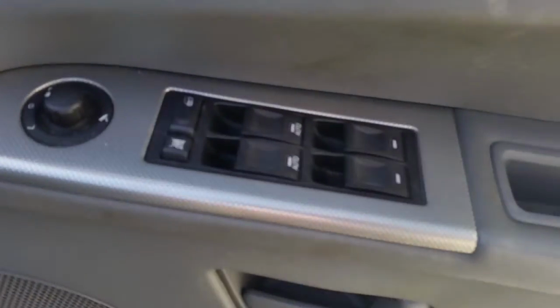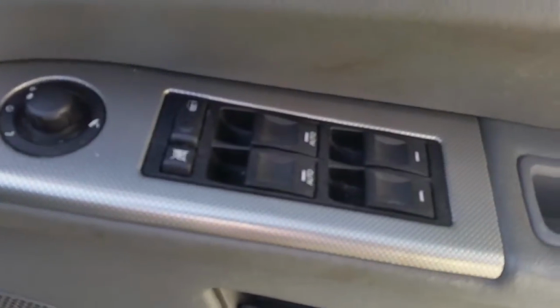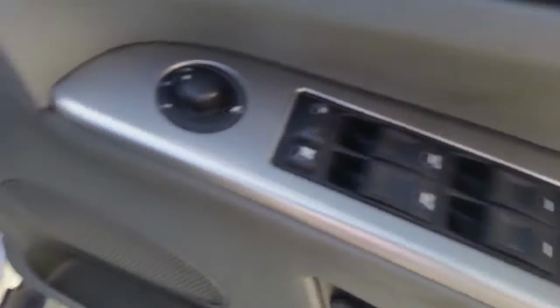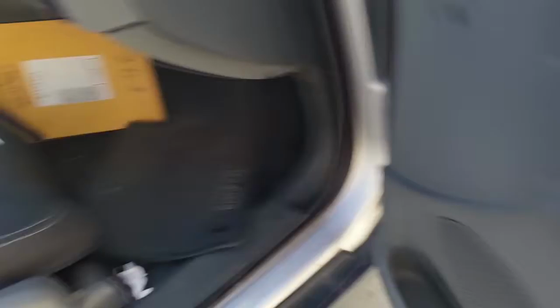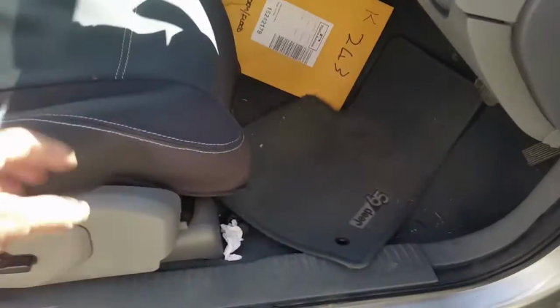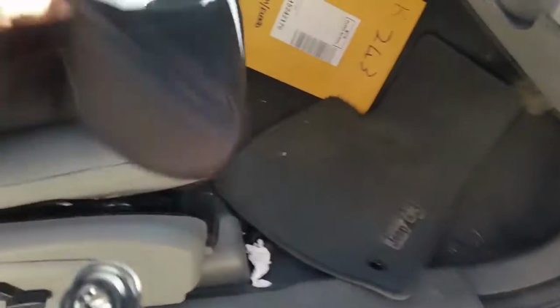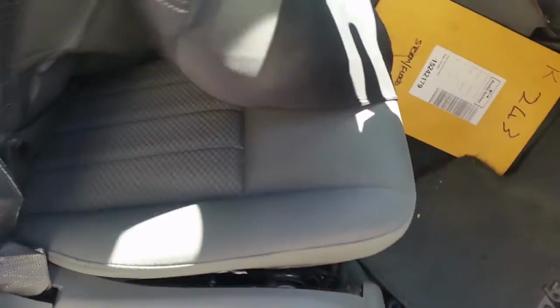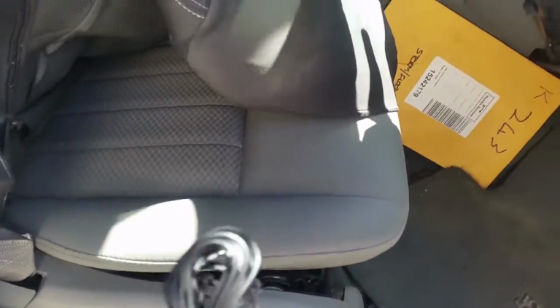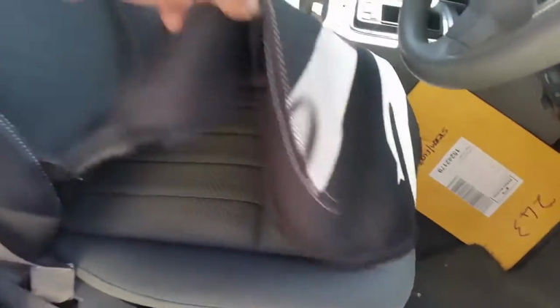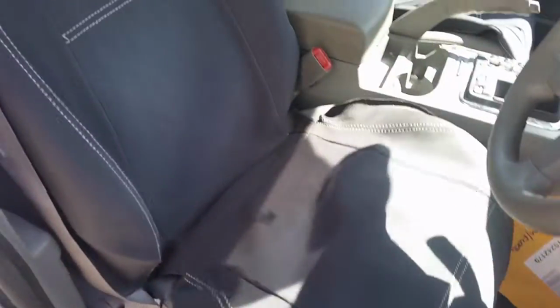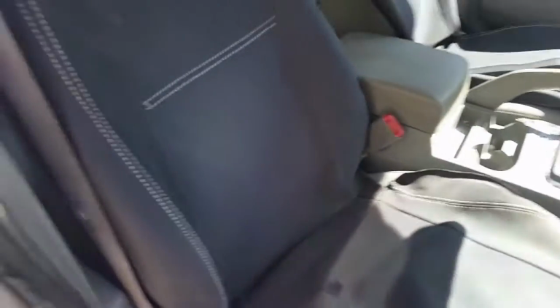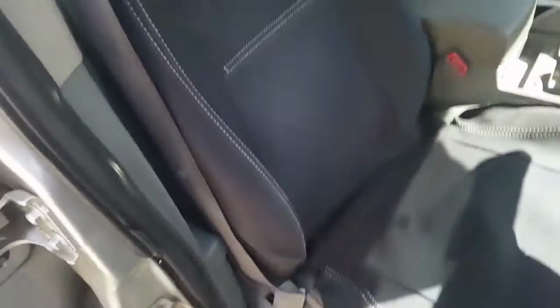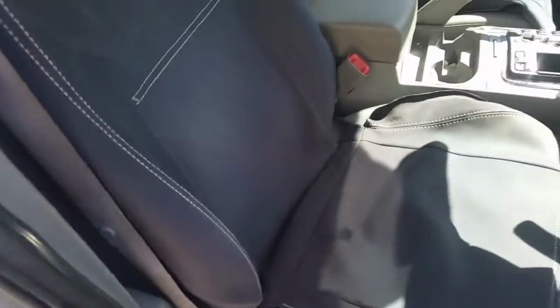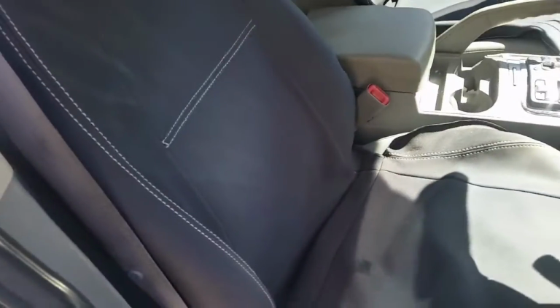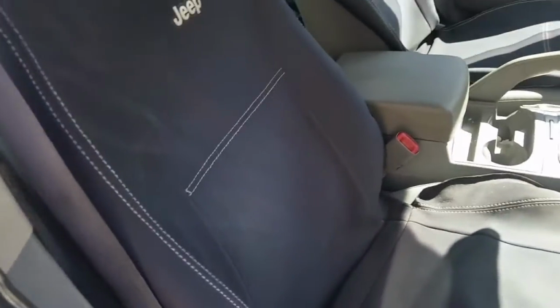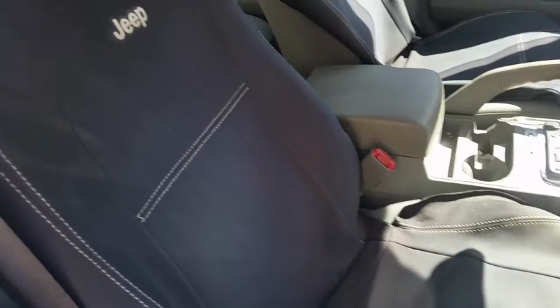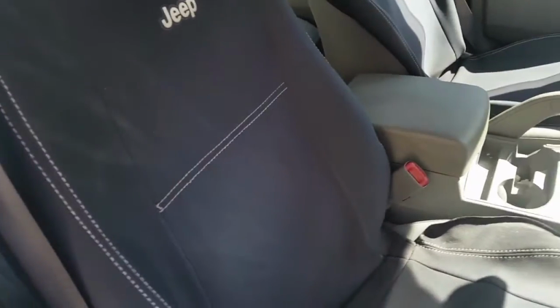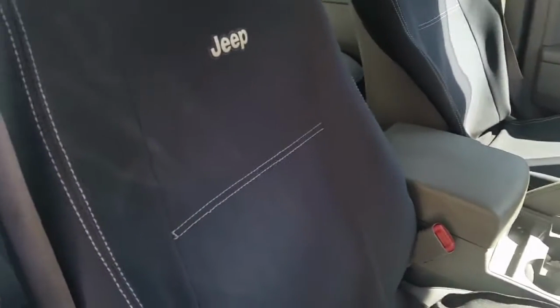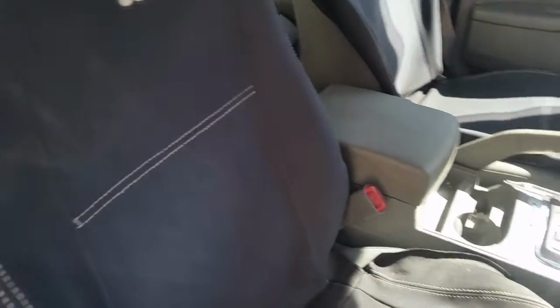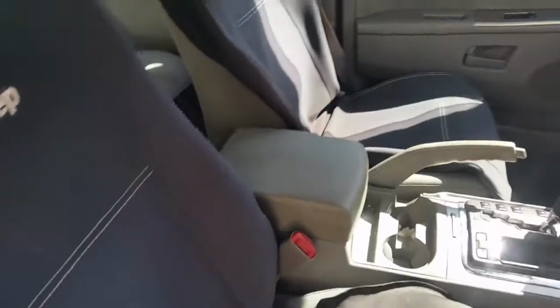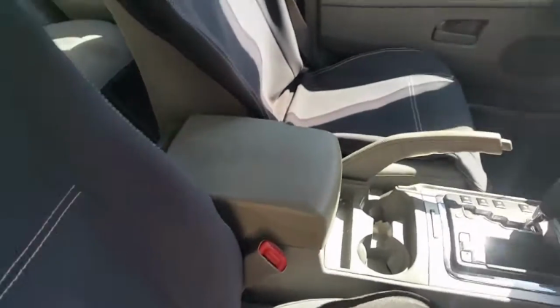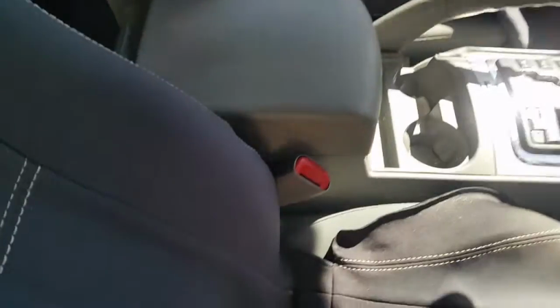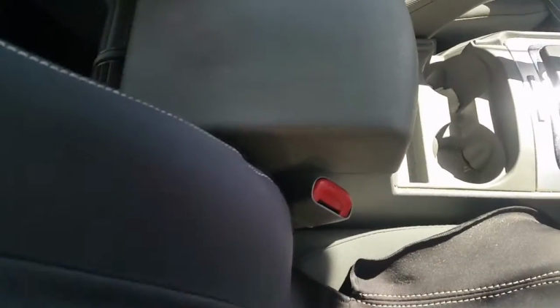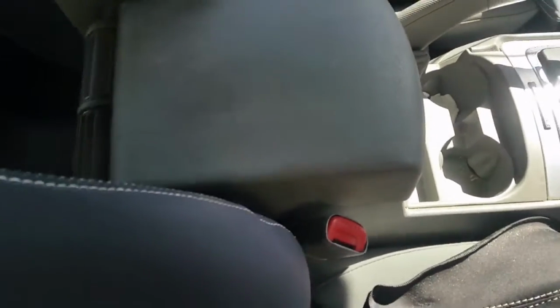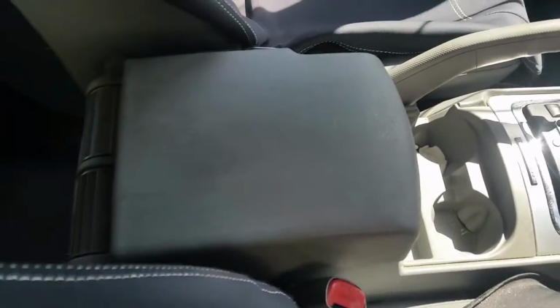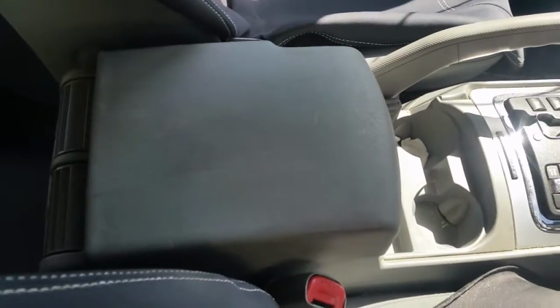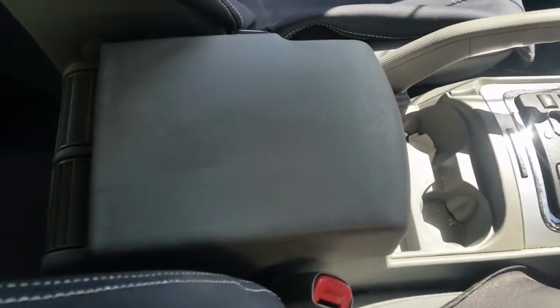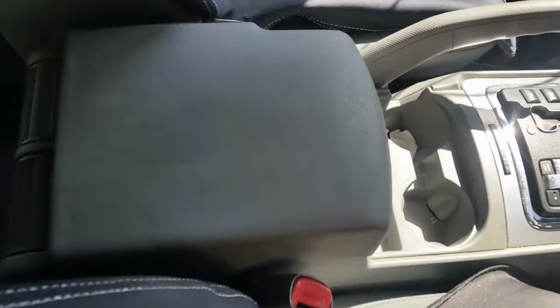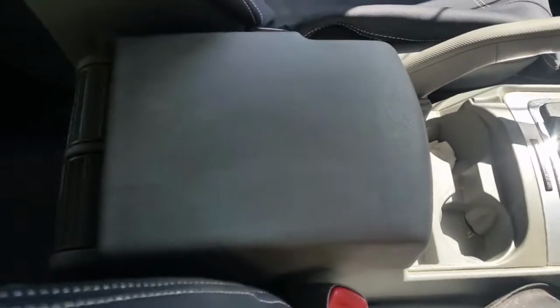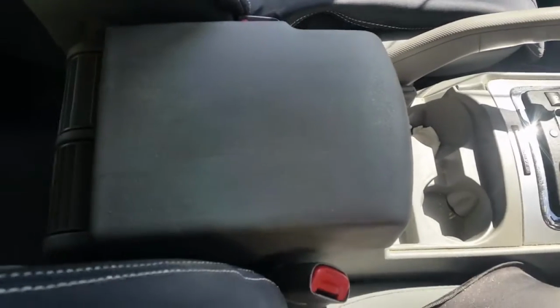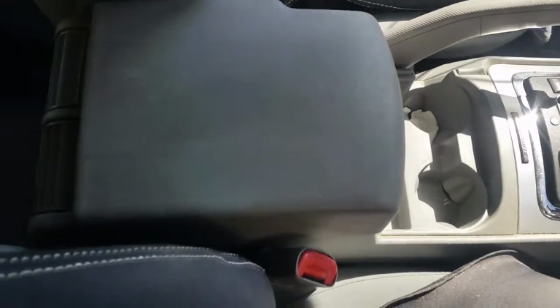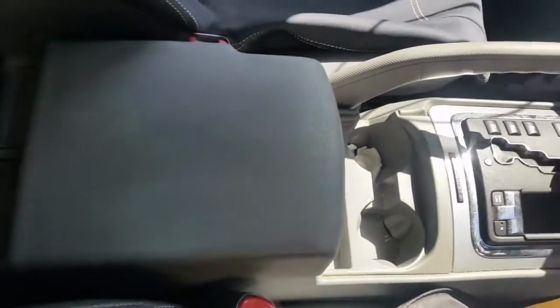Power window master switch. This vehicle is fitted with grey cloth interior. It's got some factory Jeep seat covers for the front. Centre console lid in grey.